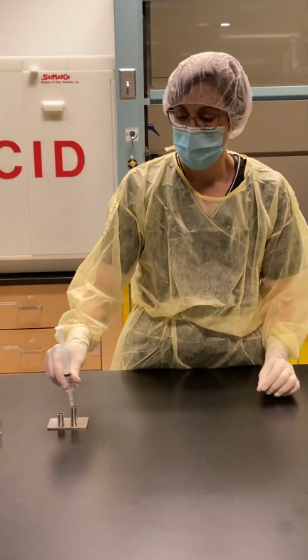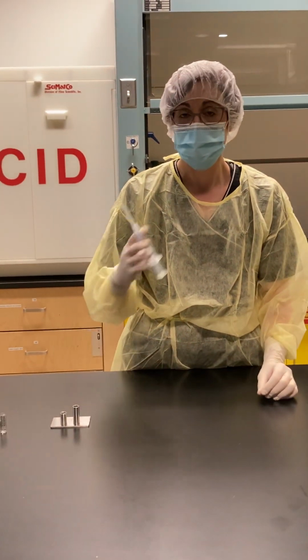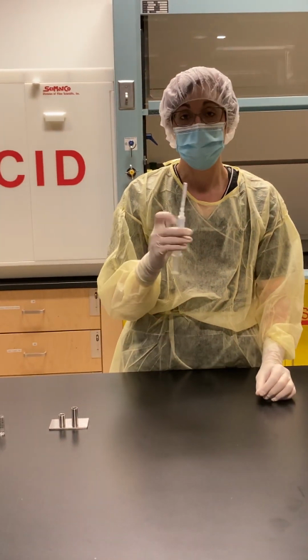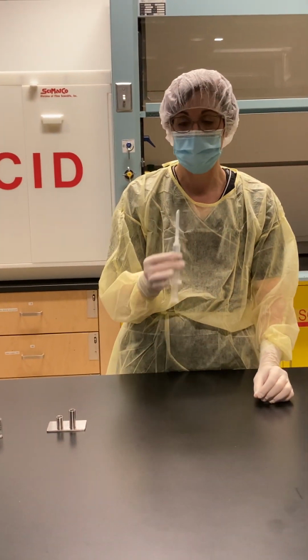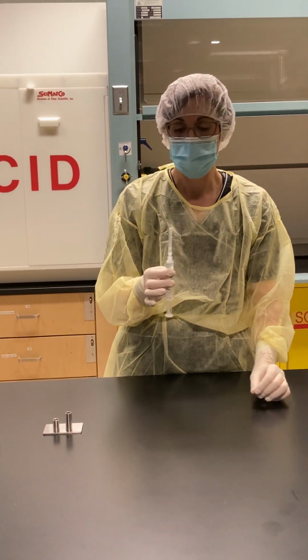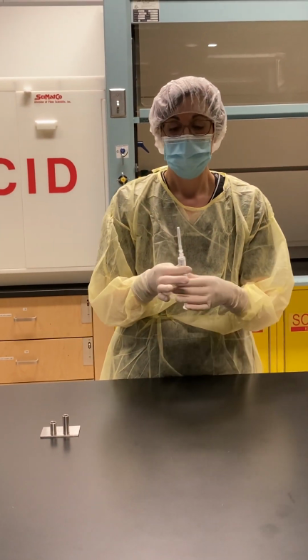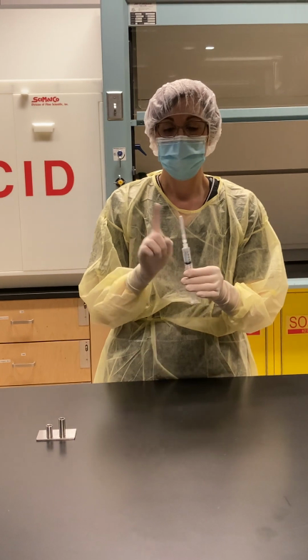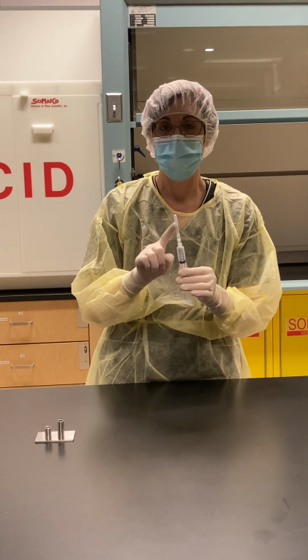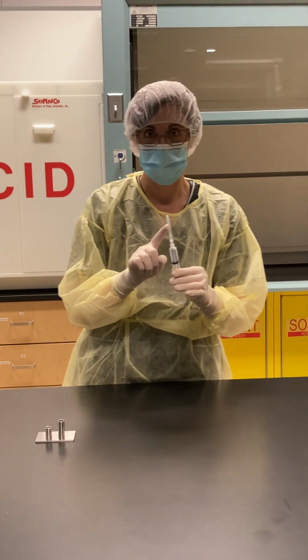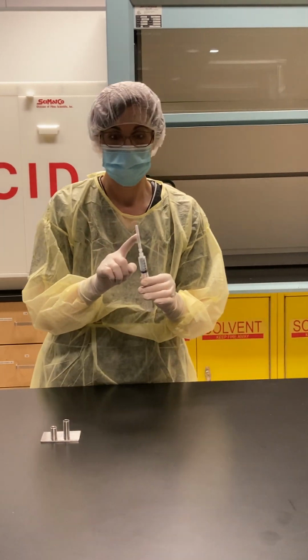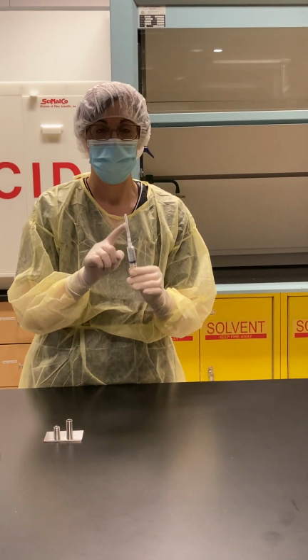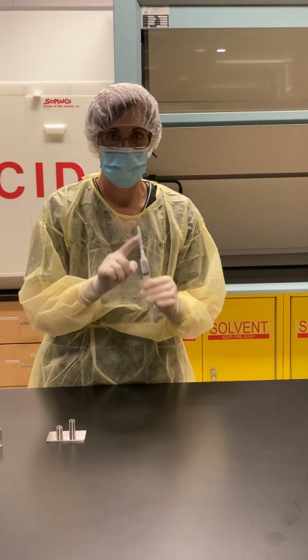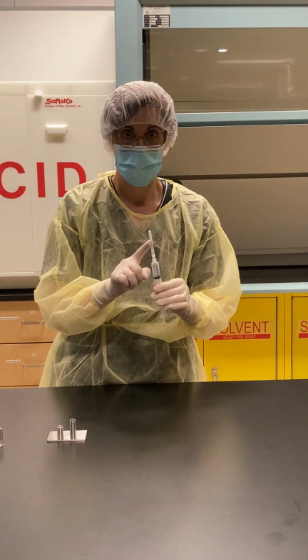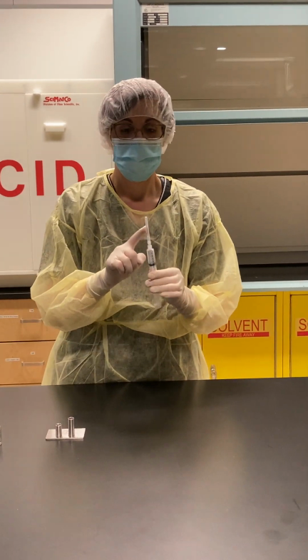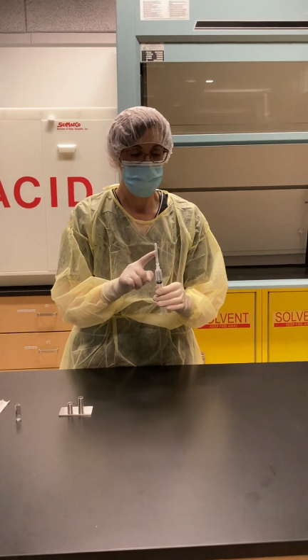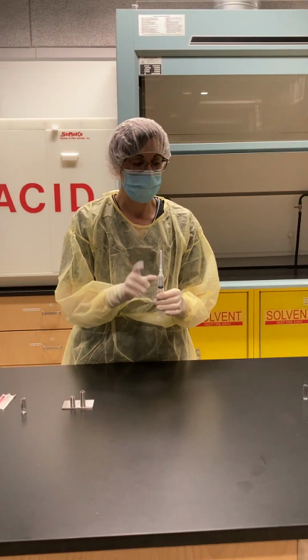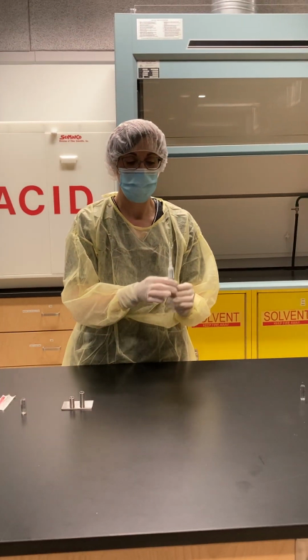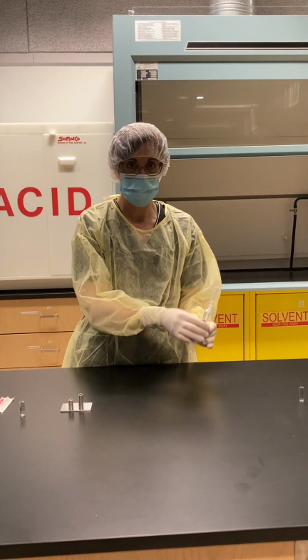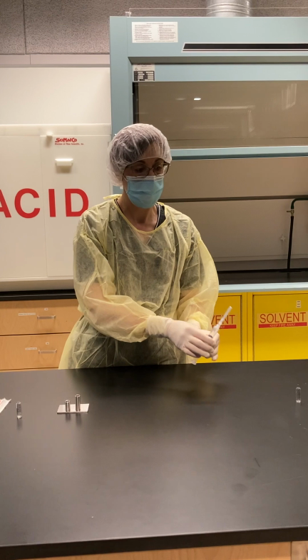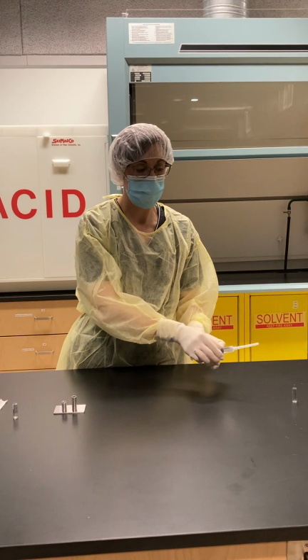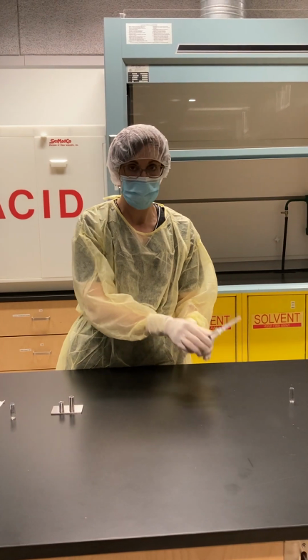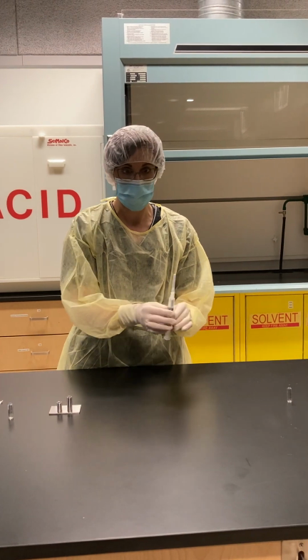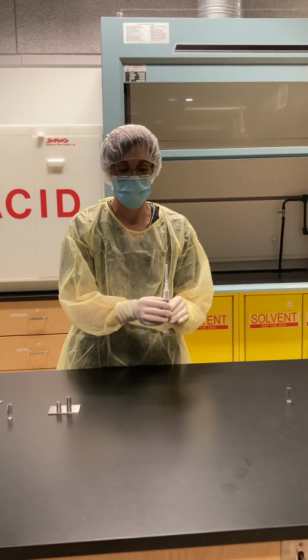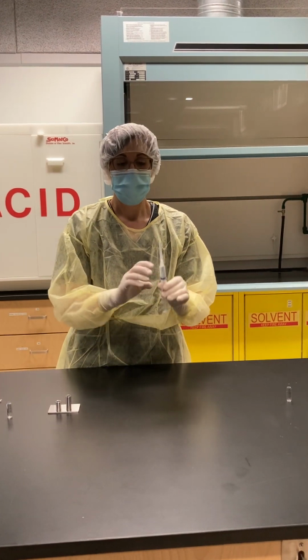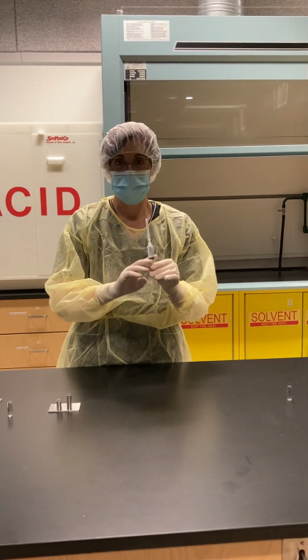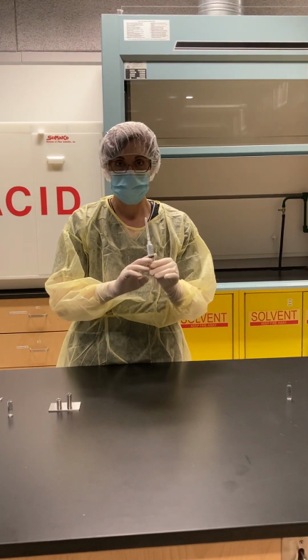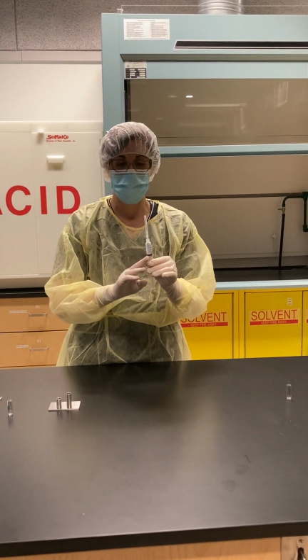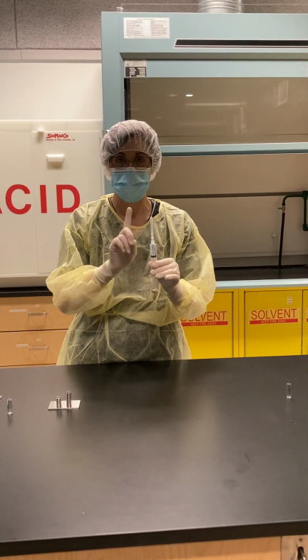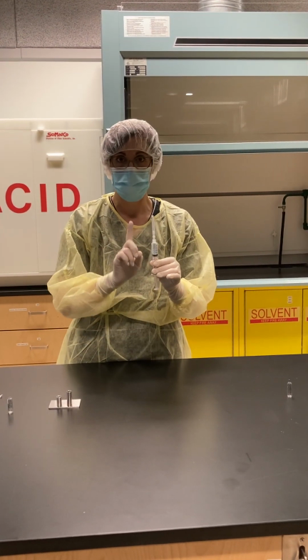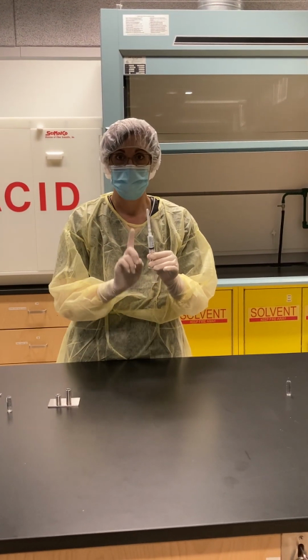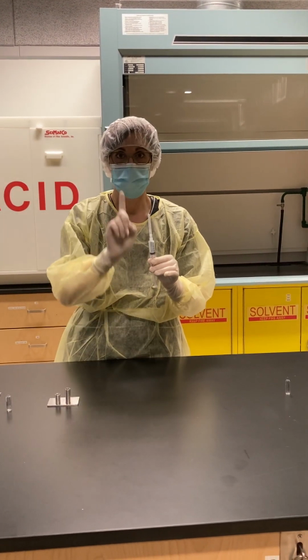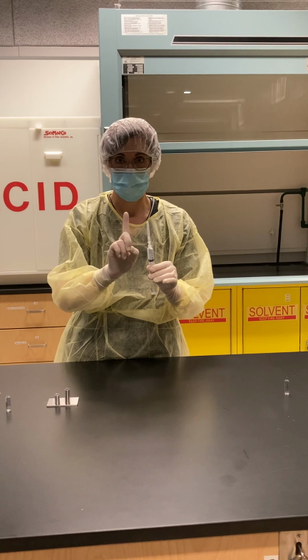It's also important to remember that when using filter needles, they are one way. This means that if I've used it to draw up from my ampoule, I can't use it to push air or fluid out of it.